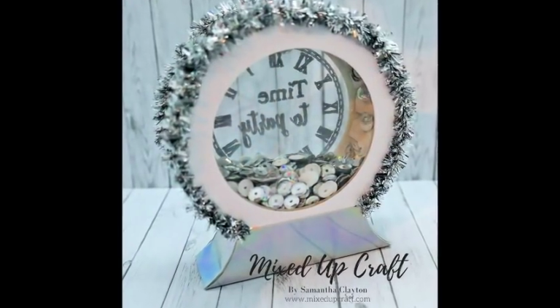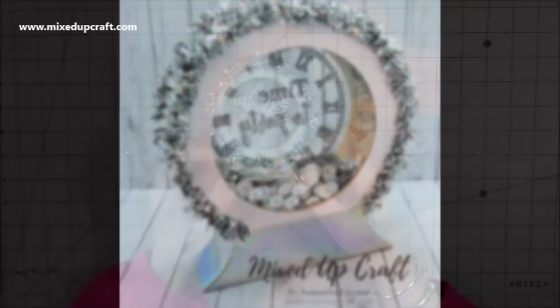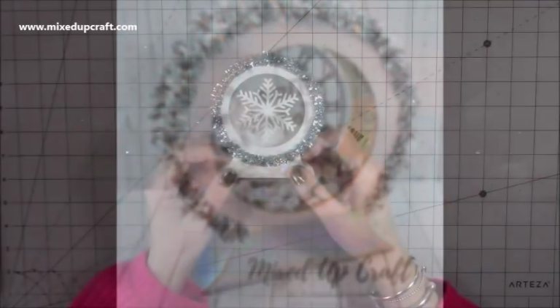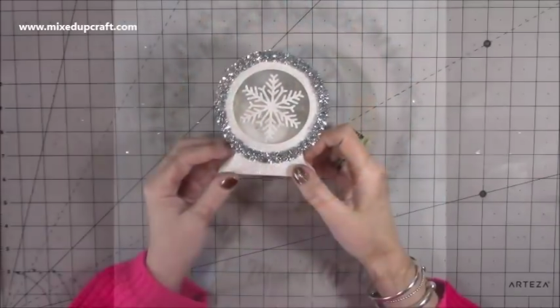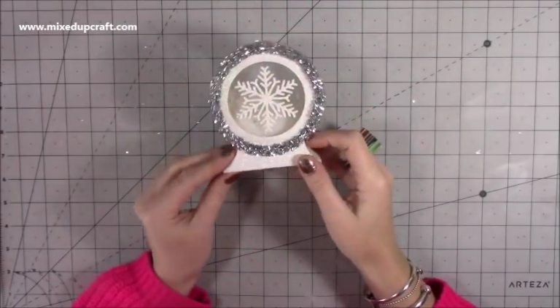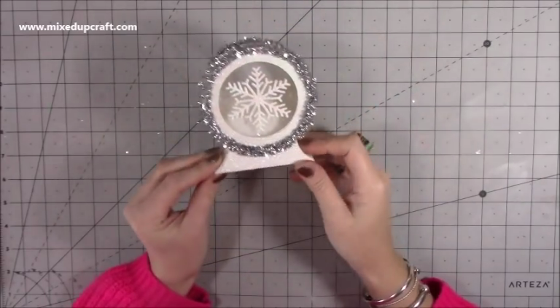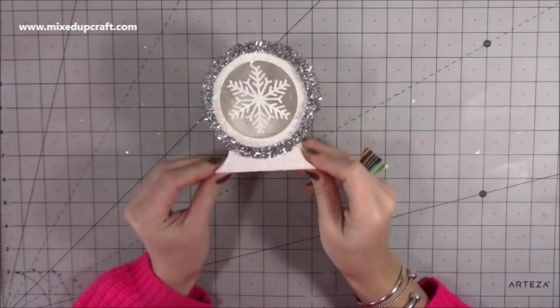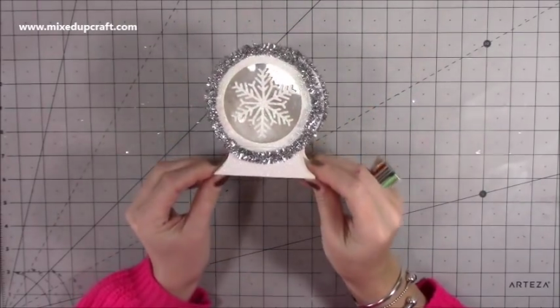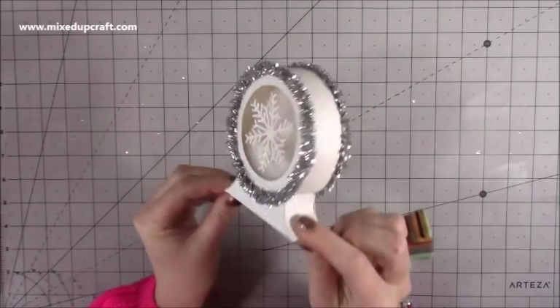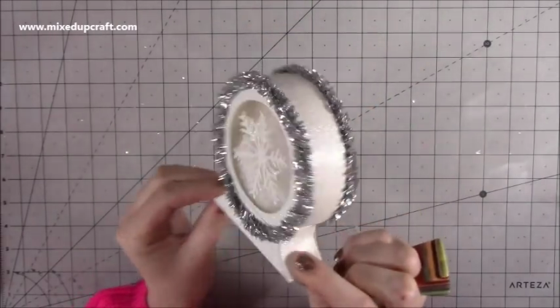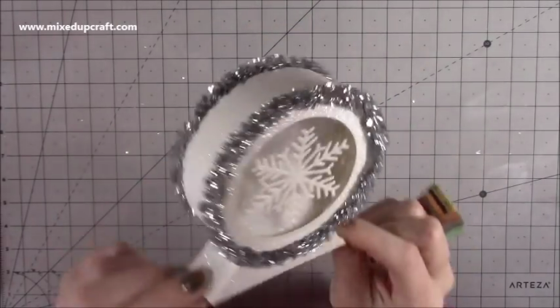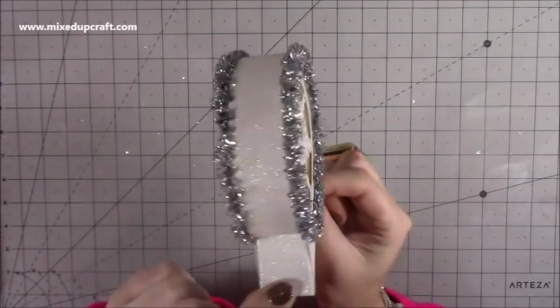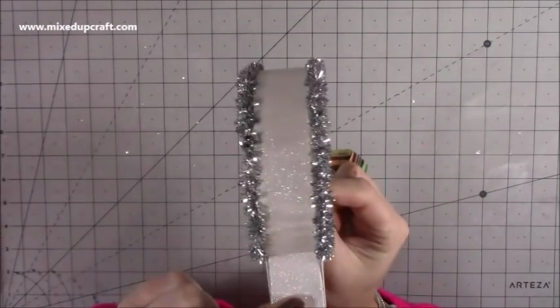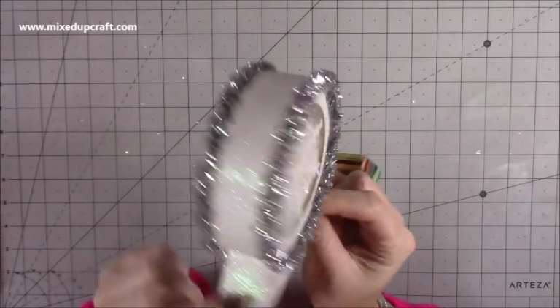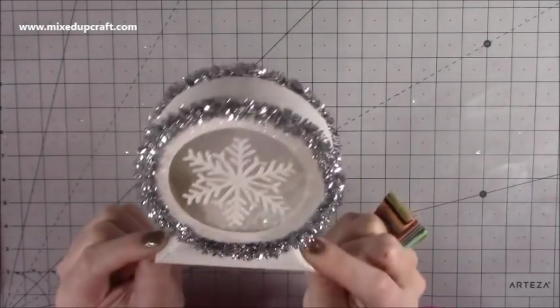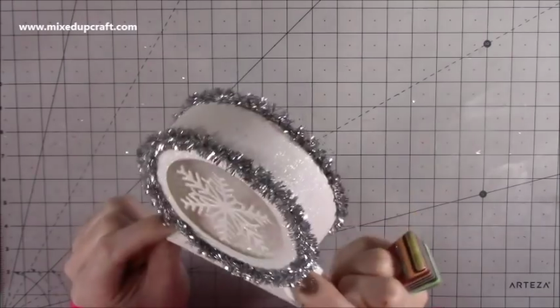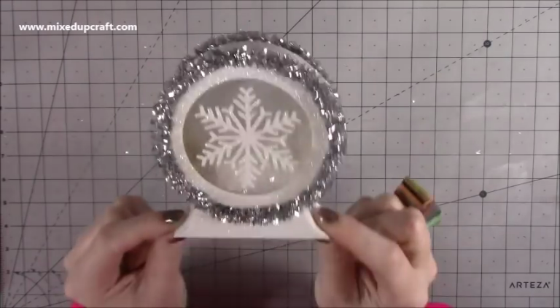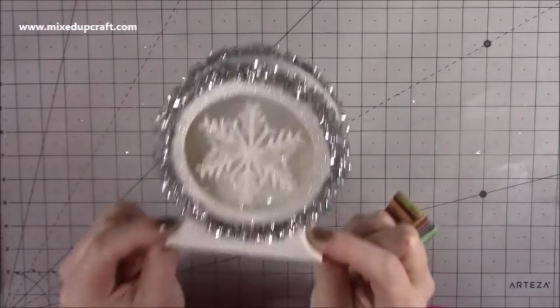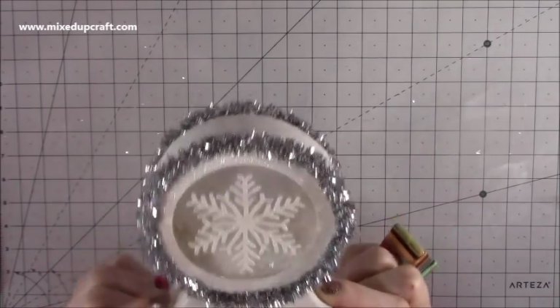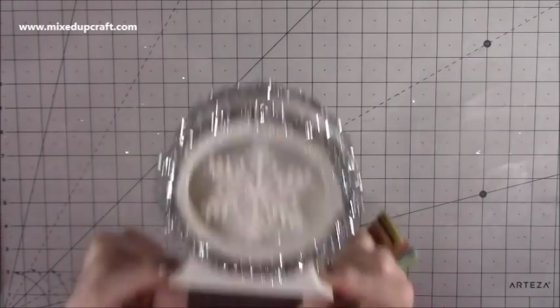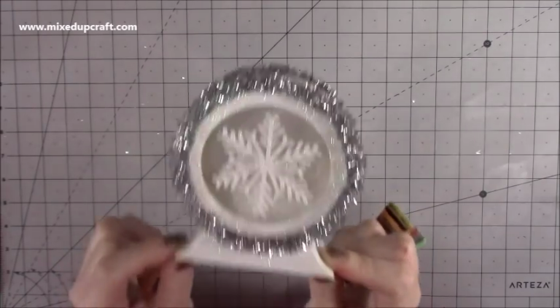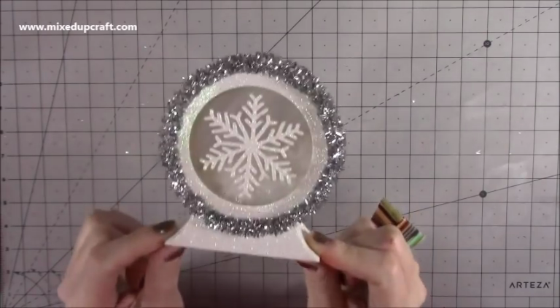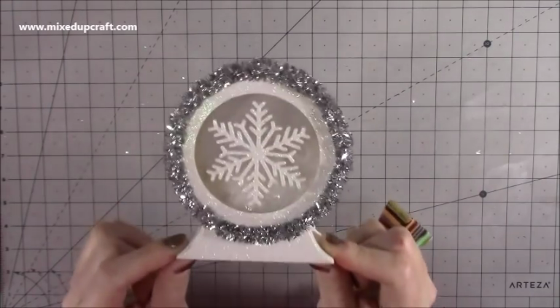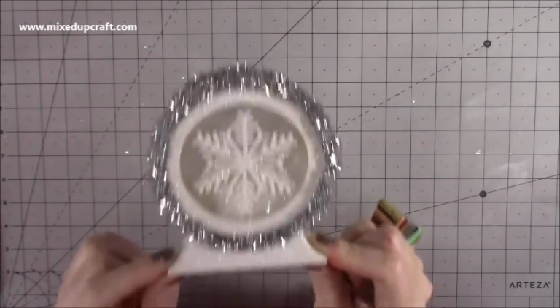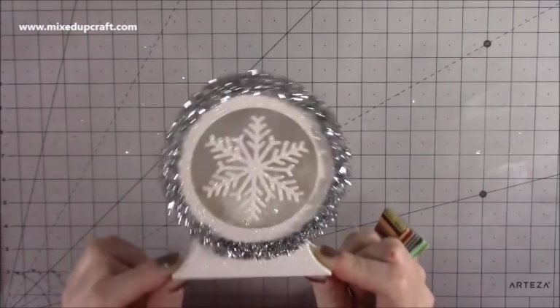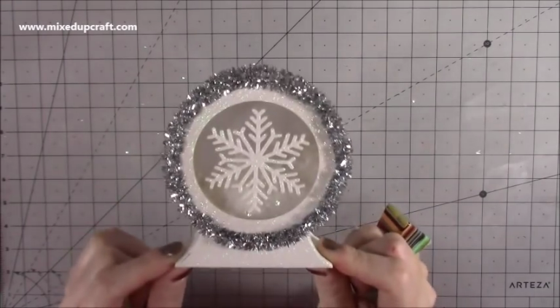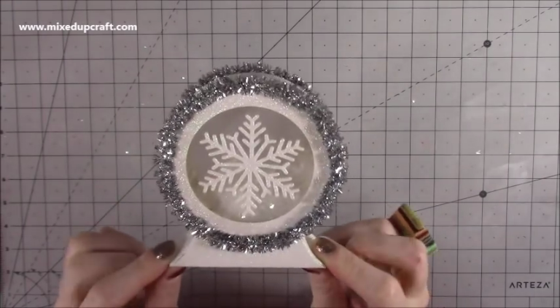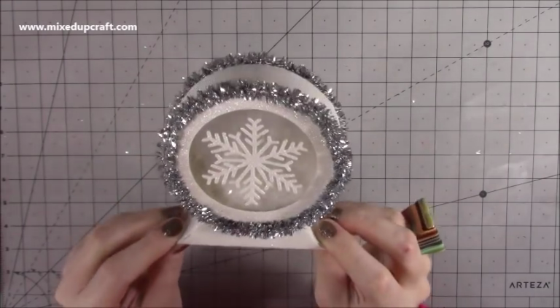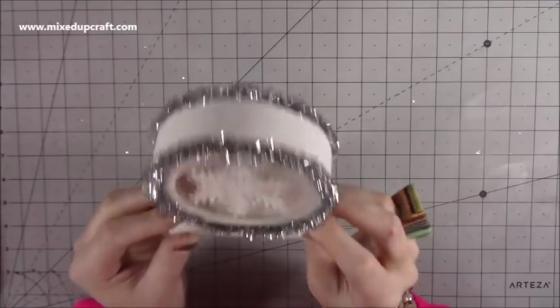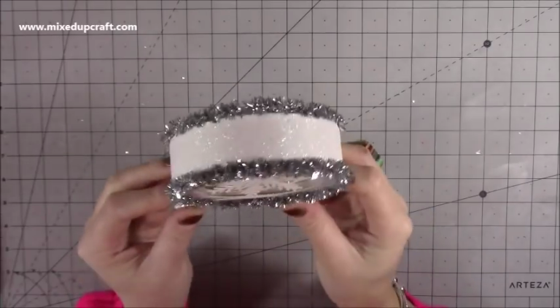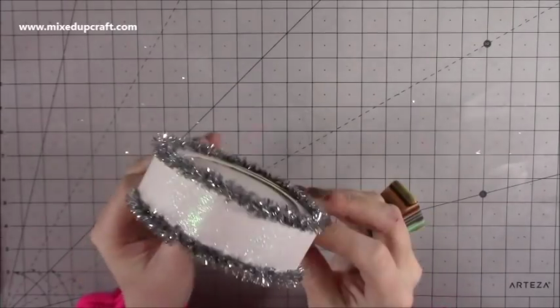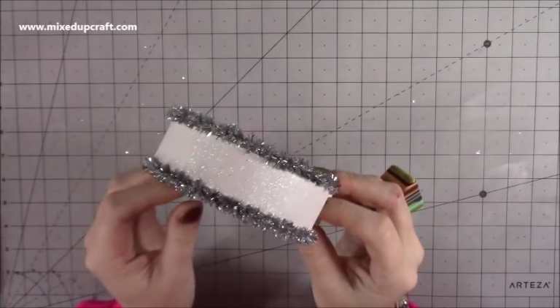Hi everybody, it's Sam at Mixed Up Craft, thank you for watching my tutorial today. I'm going to be showing you how to make this really sweet snow globe, but I've got so many ideas for using it in lots of different ways — one of them being a money box.